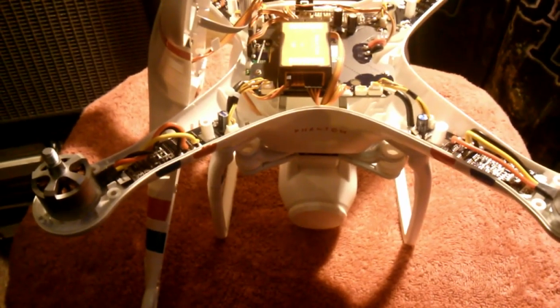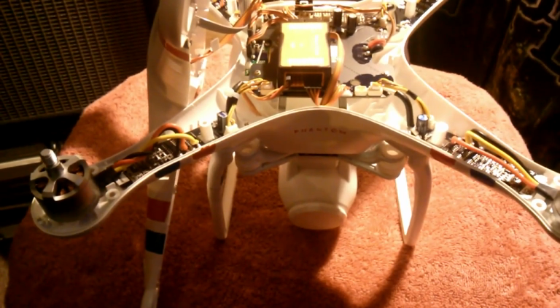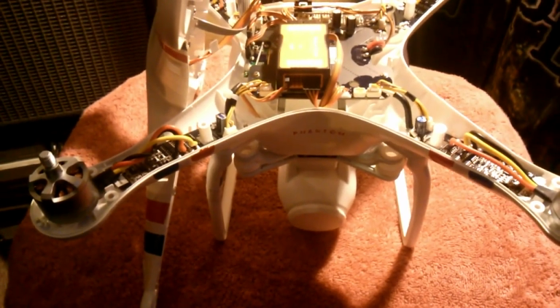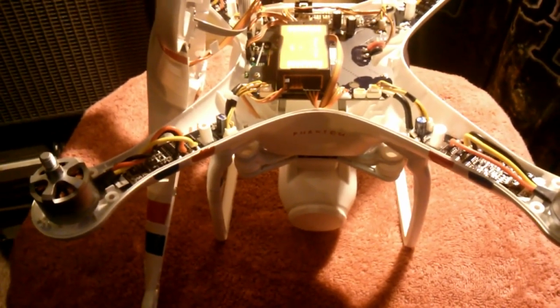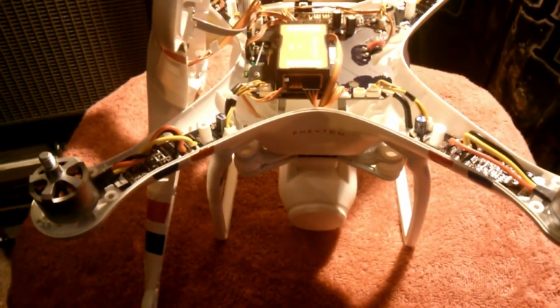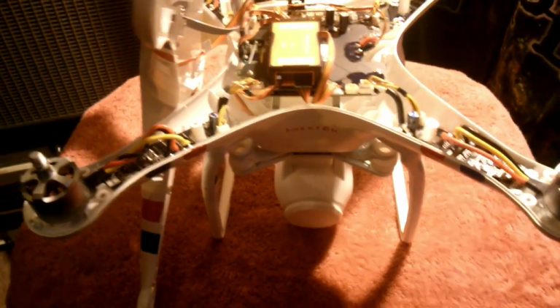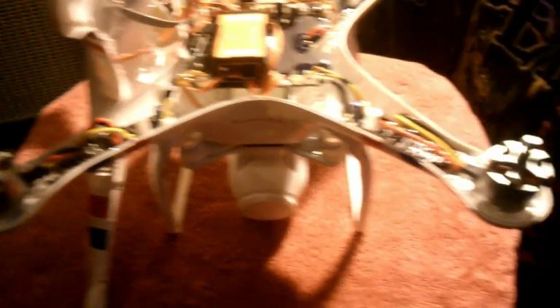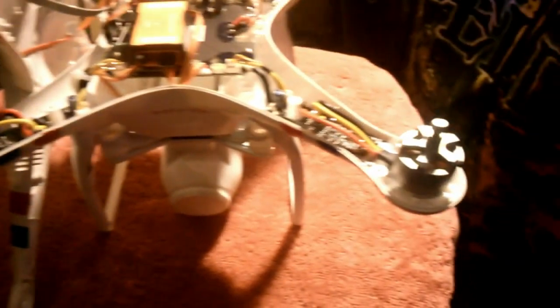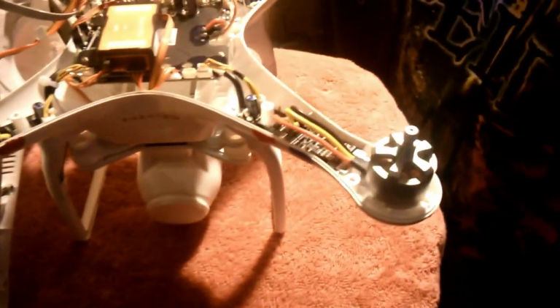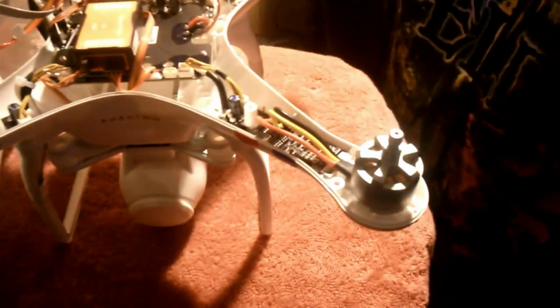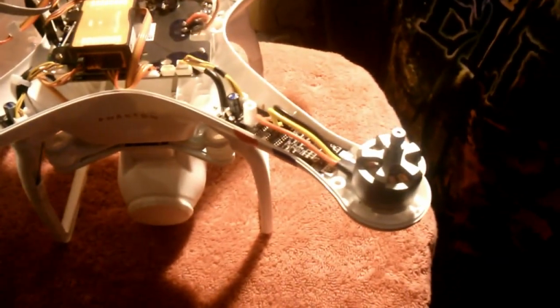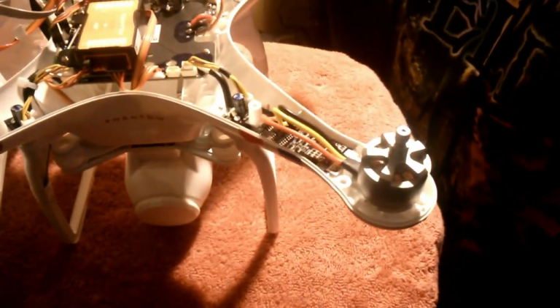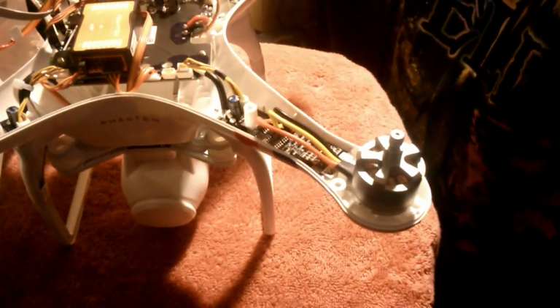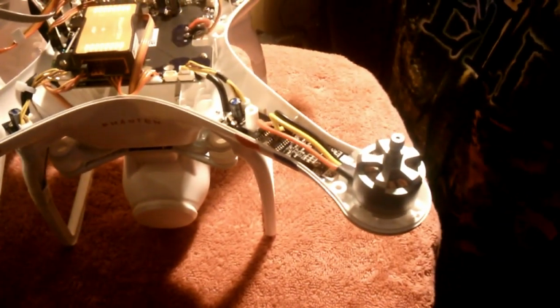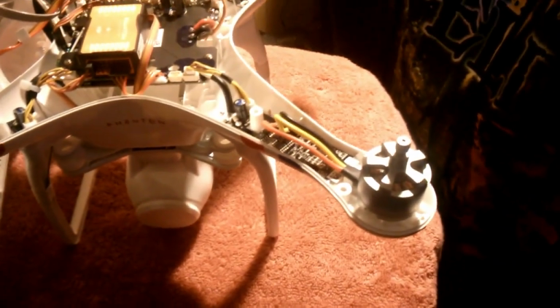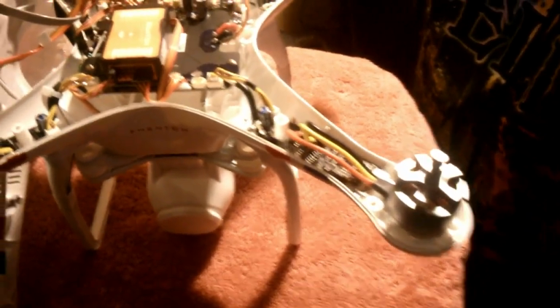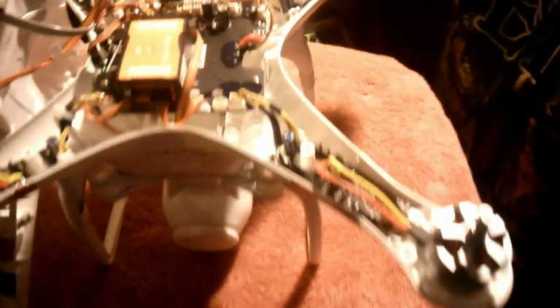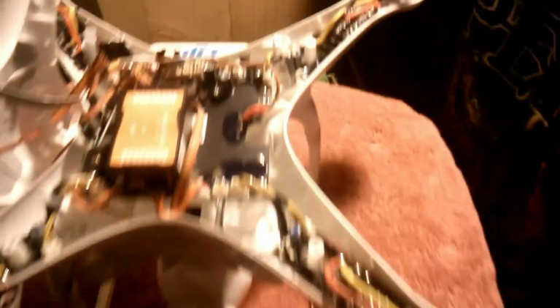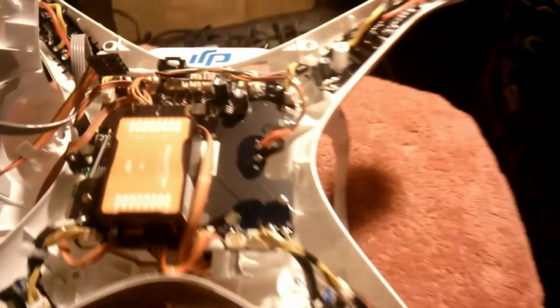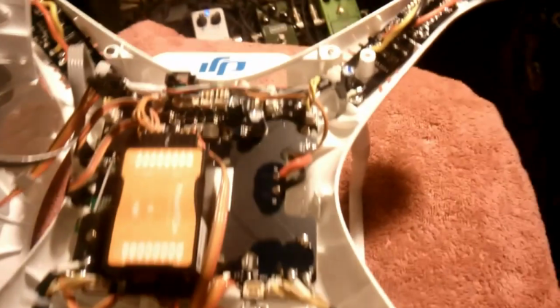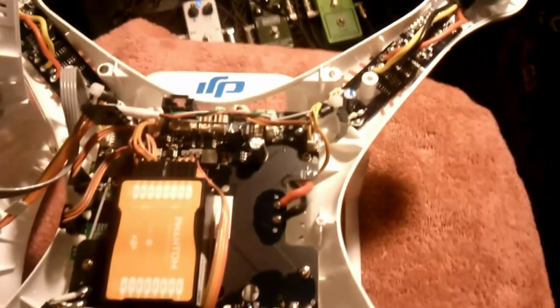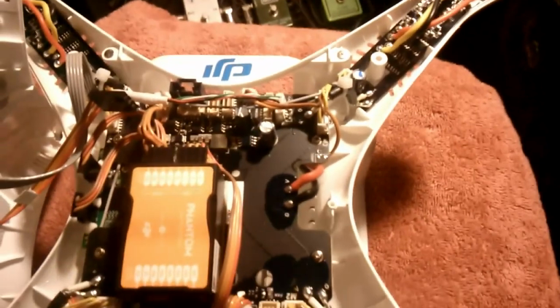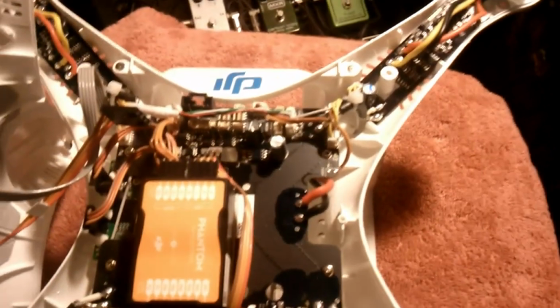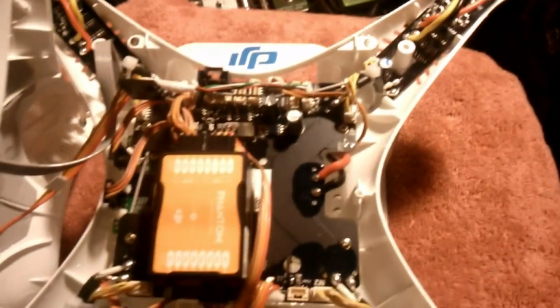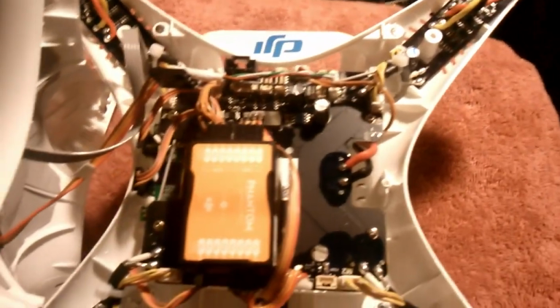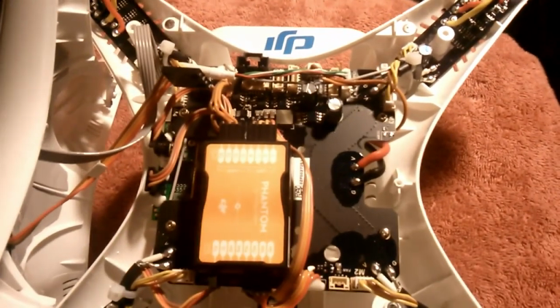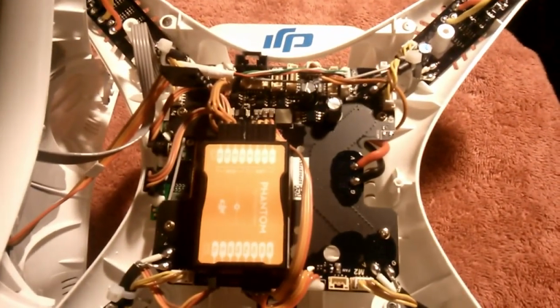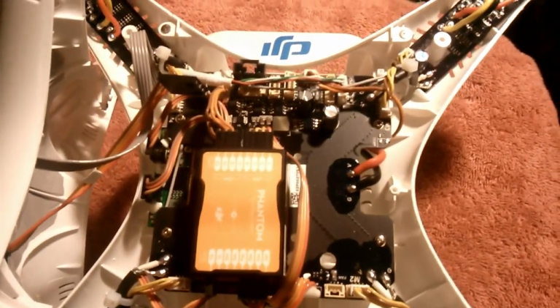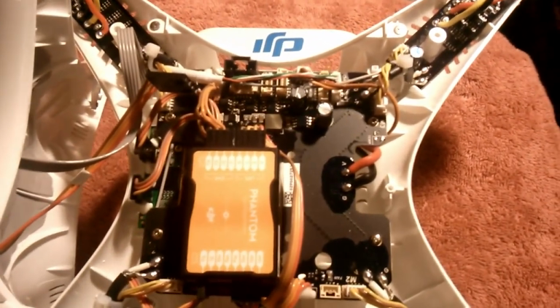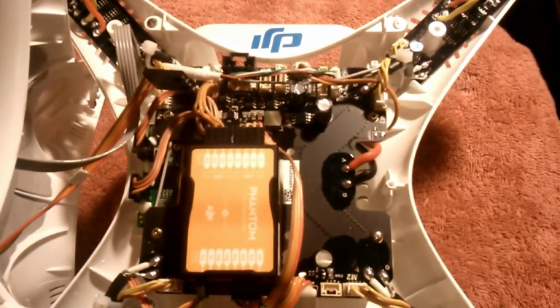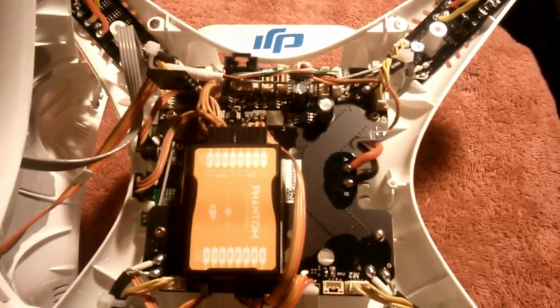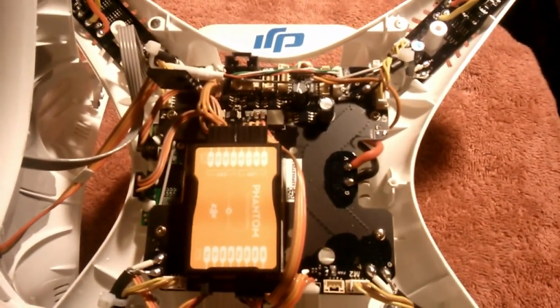And there you have it — there's the insides of the Phantom 2 Vision. As you can see, there's your main board.